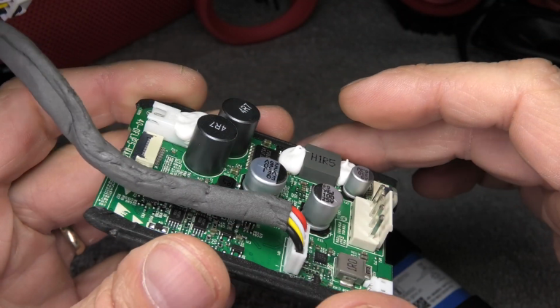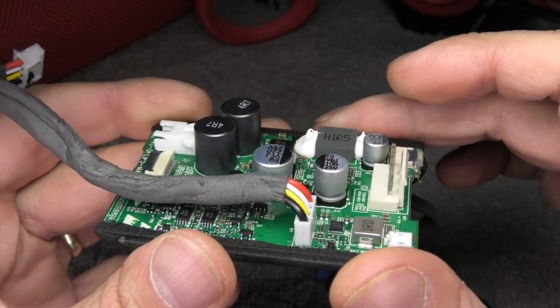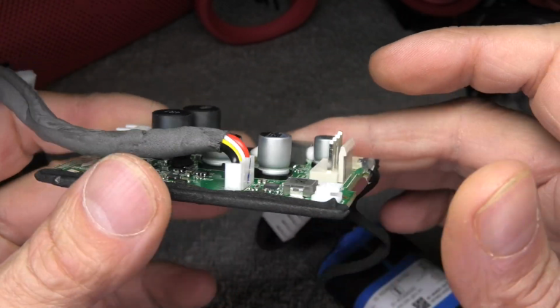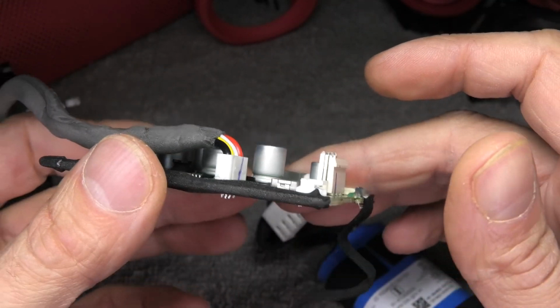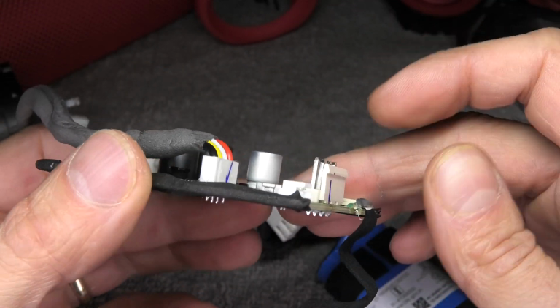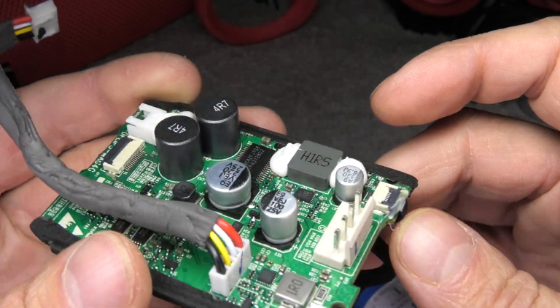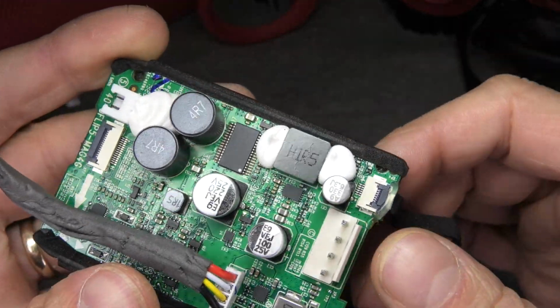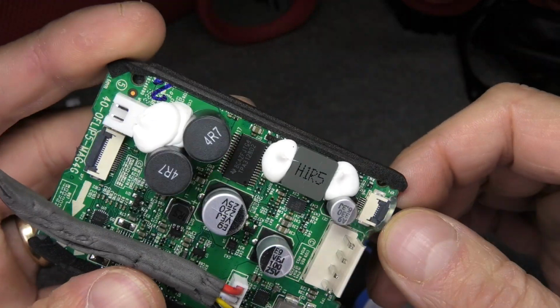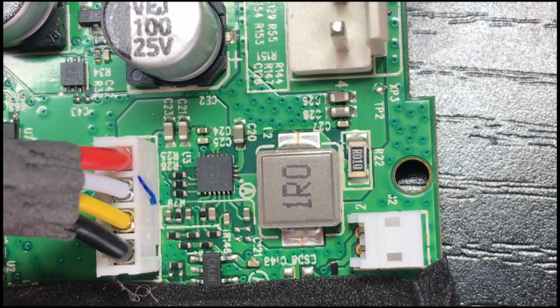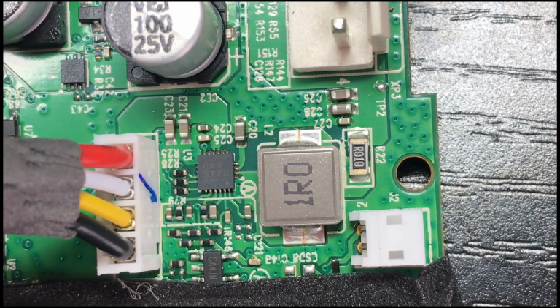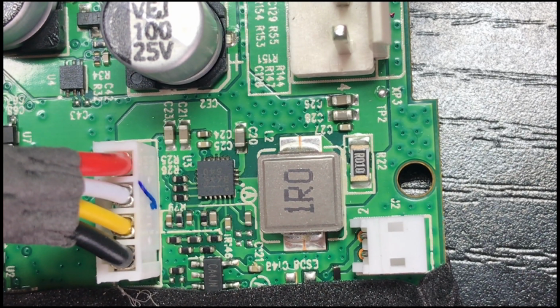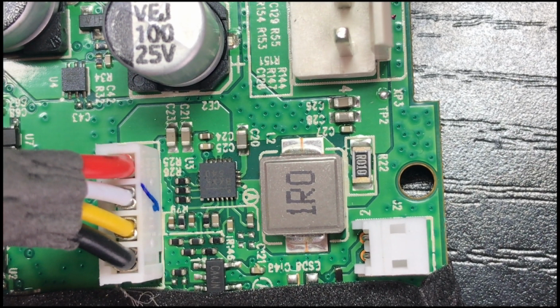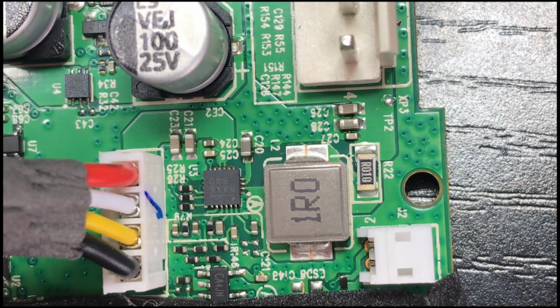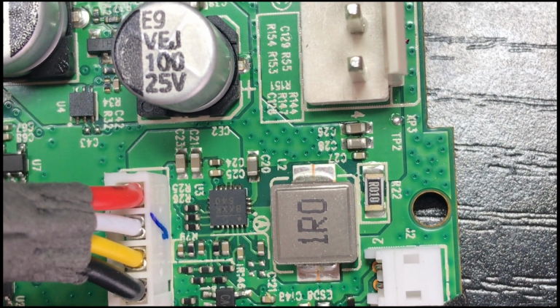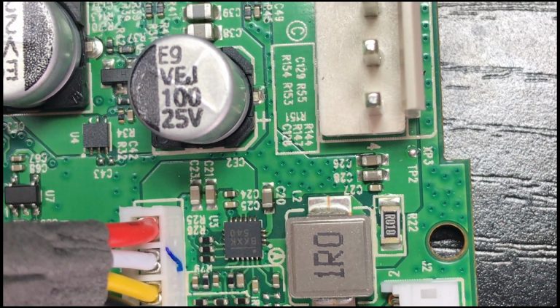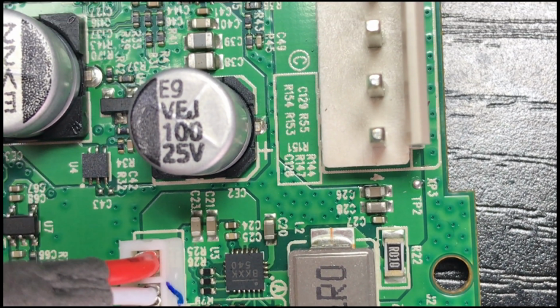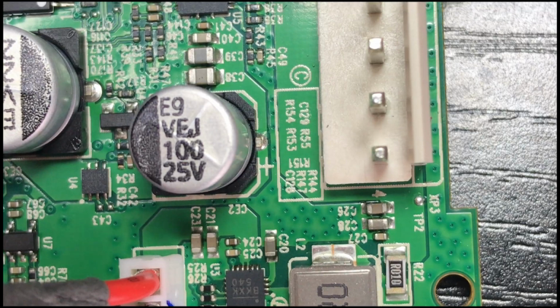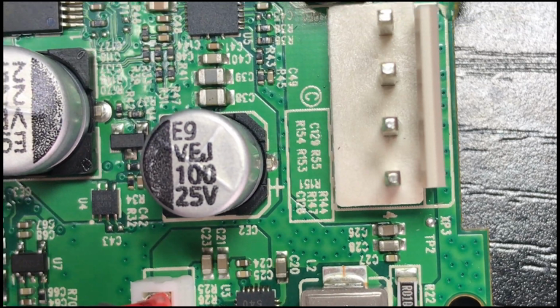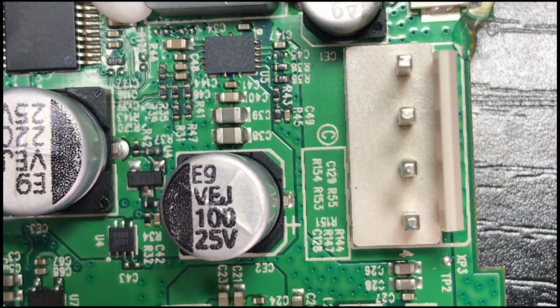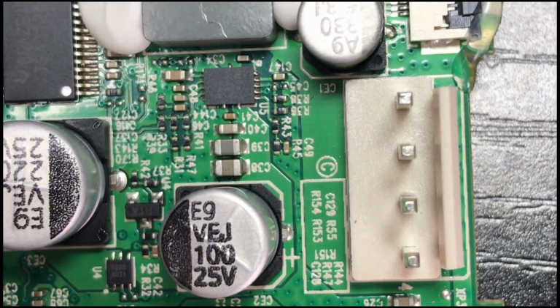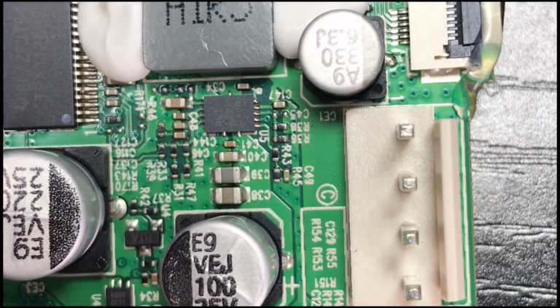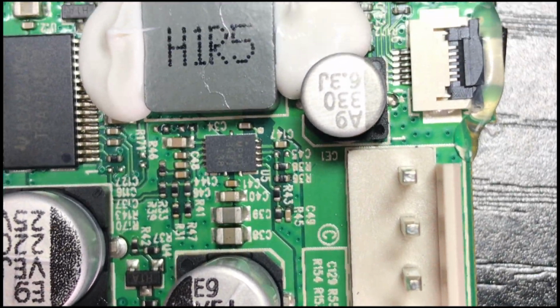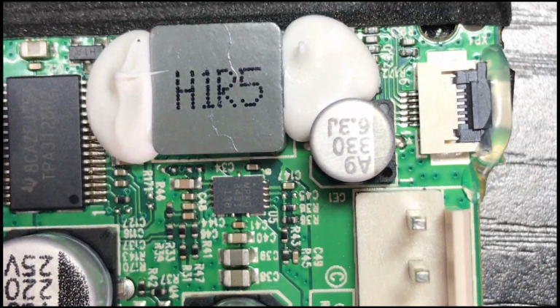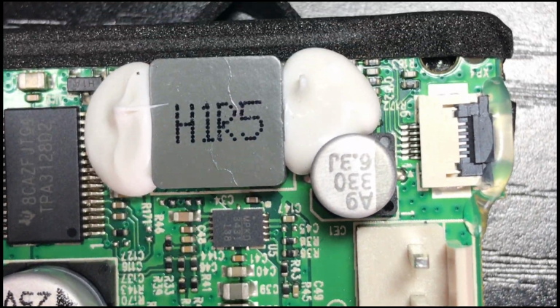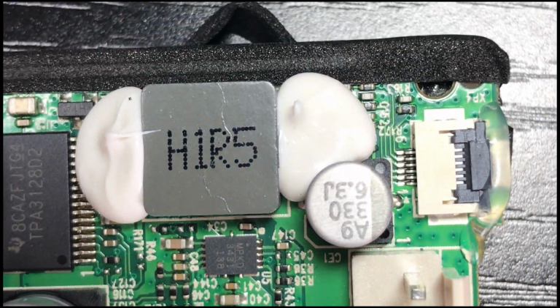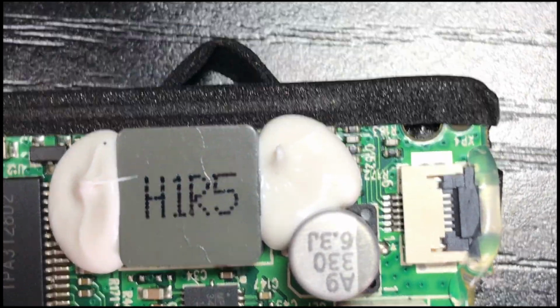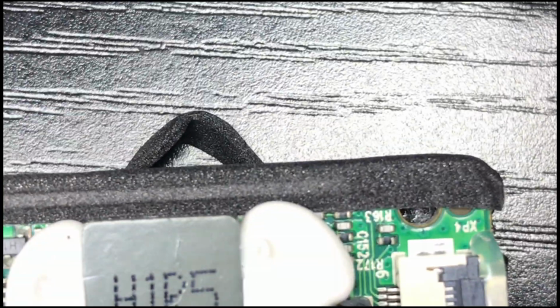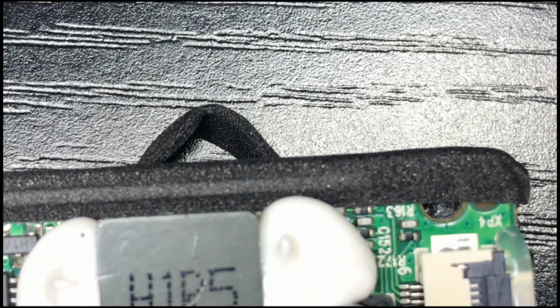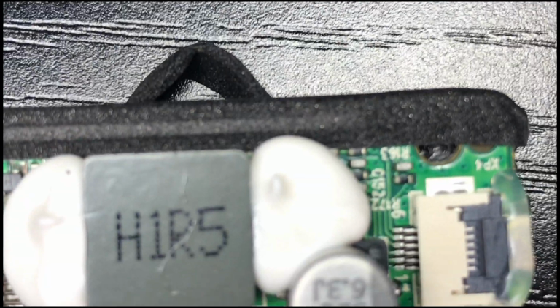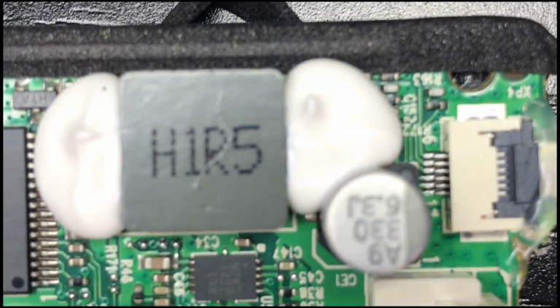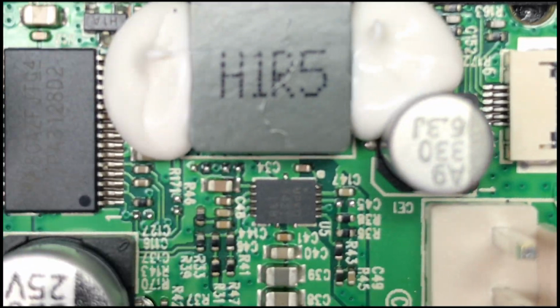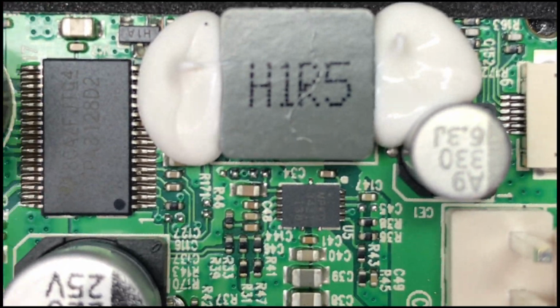A lot of people always ask for a really close-up look at the board, so I am going to go through this slowly so we can have a look at all the components. This takes about 1.5 minutes, so if you are not interested then just skip this part.